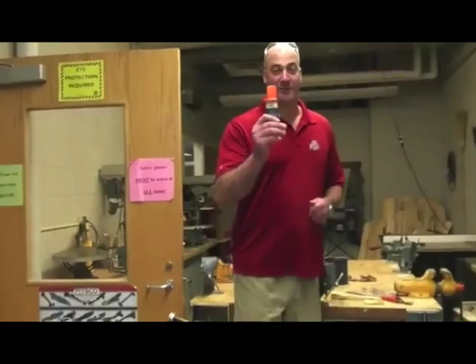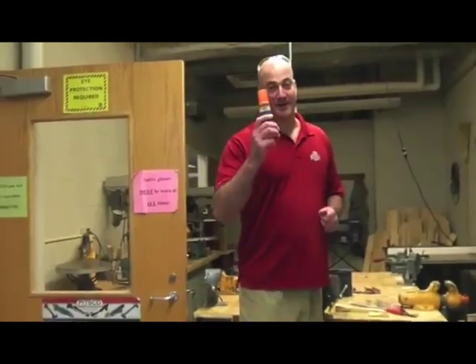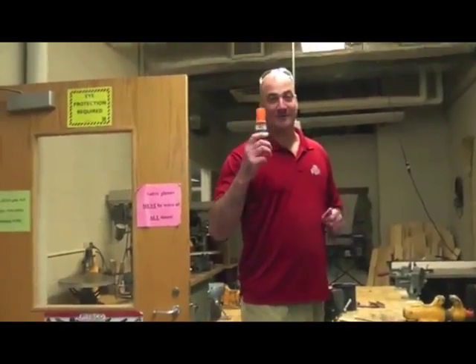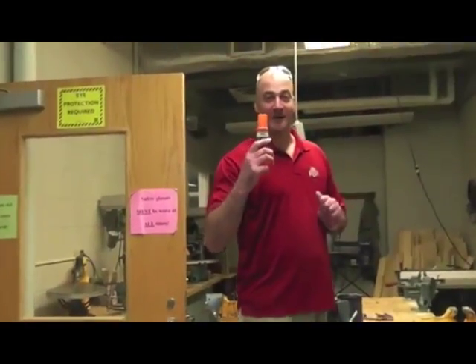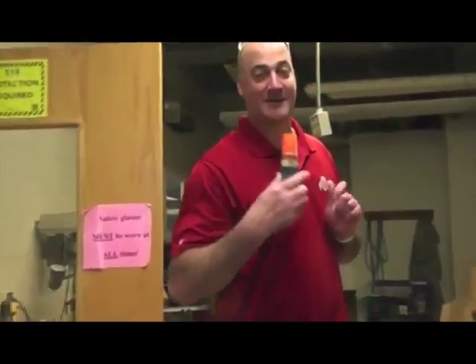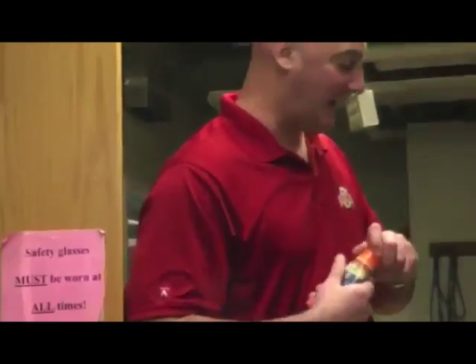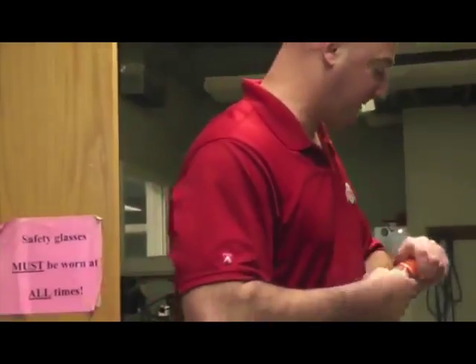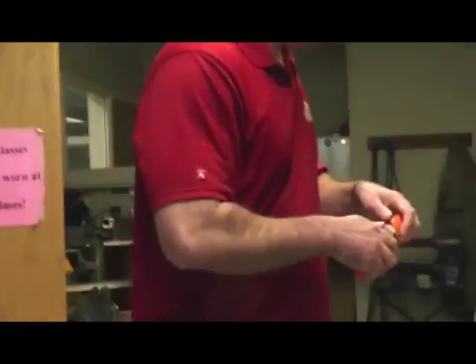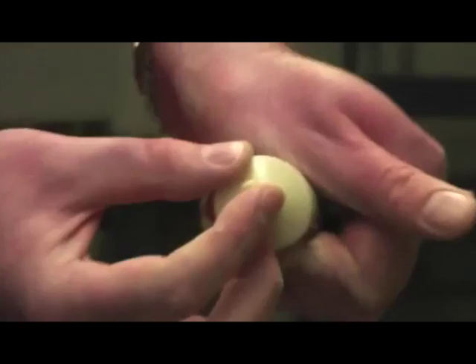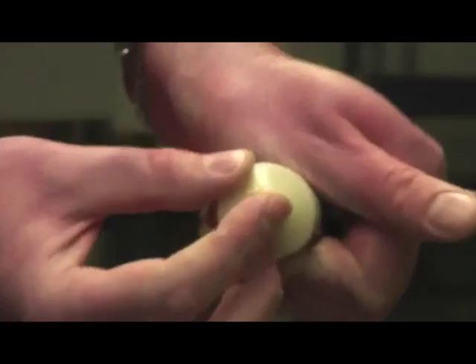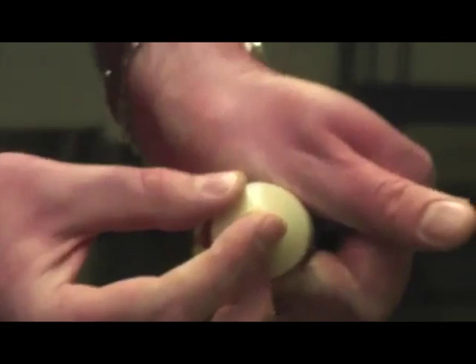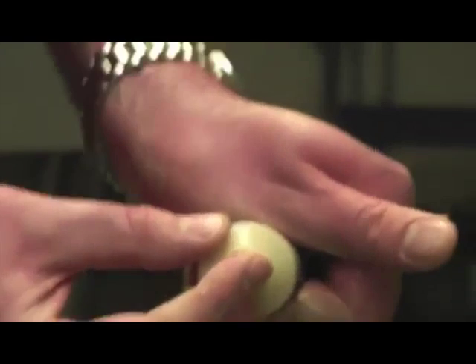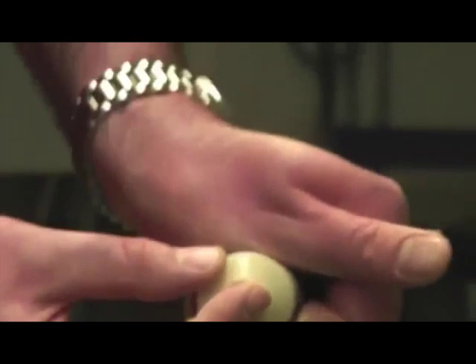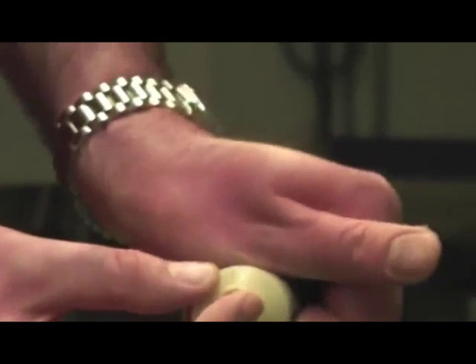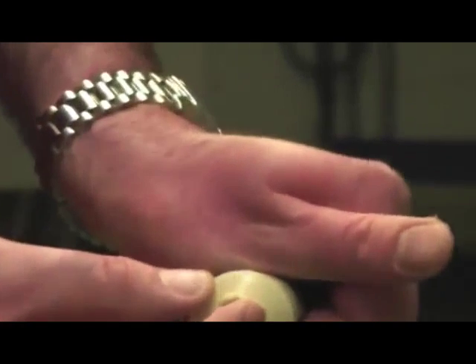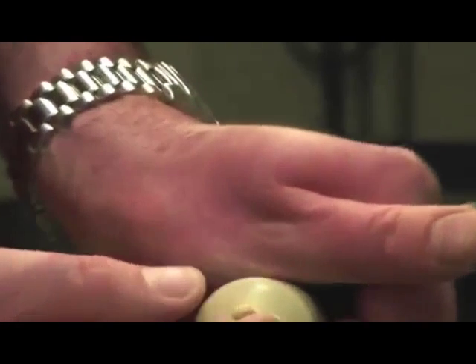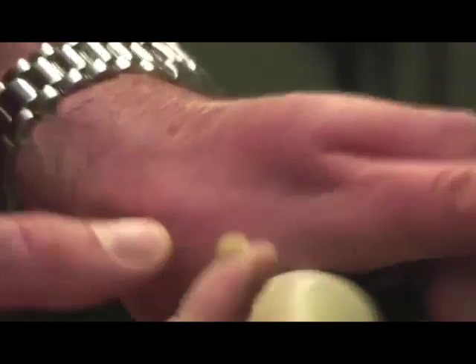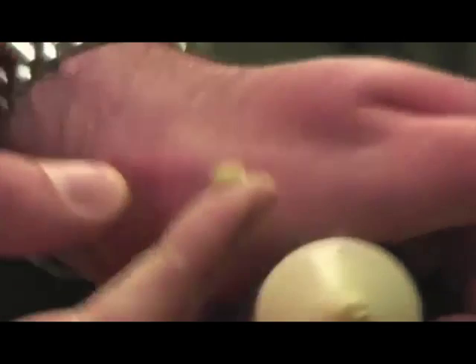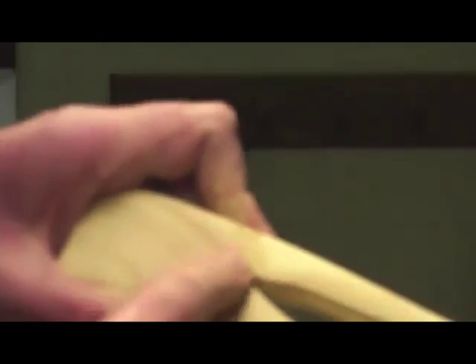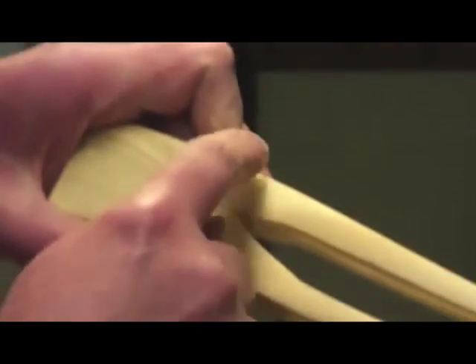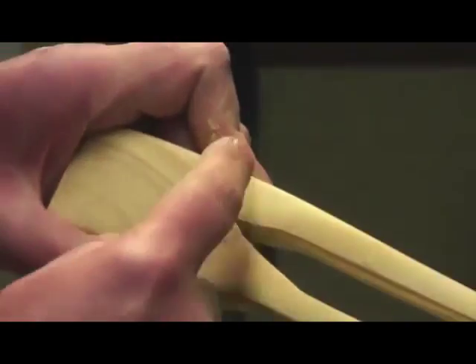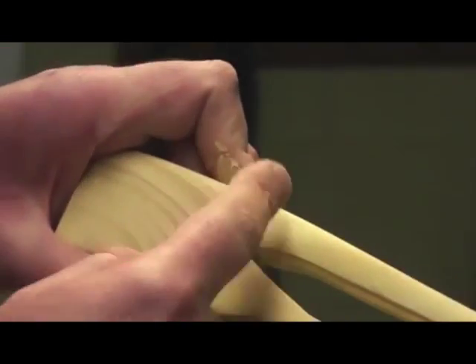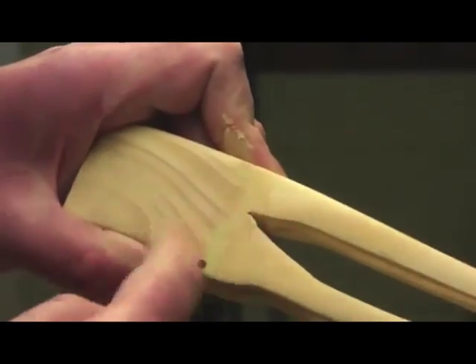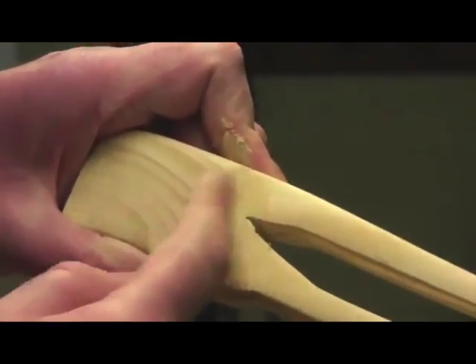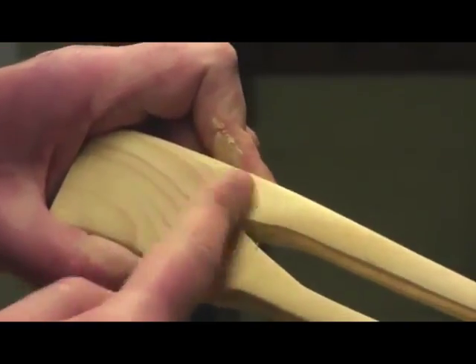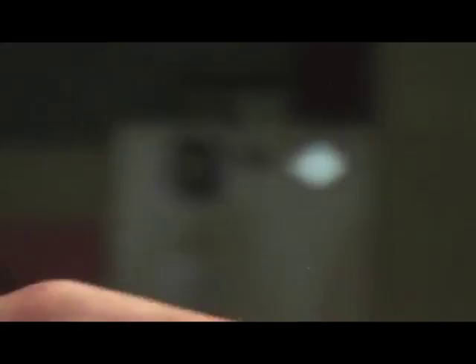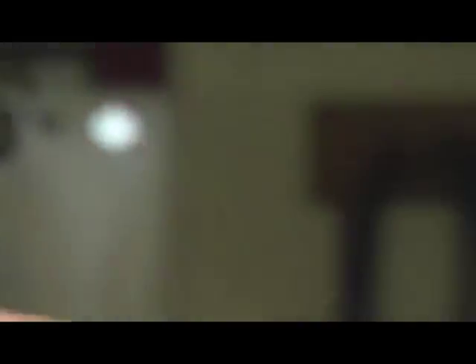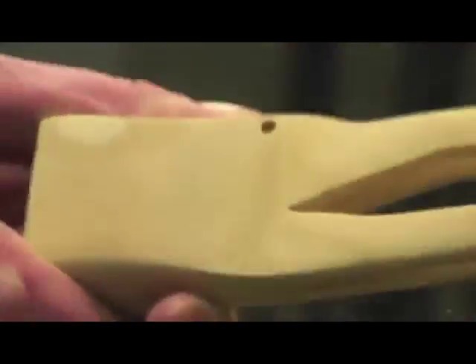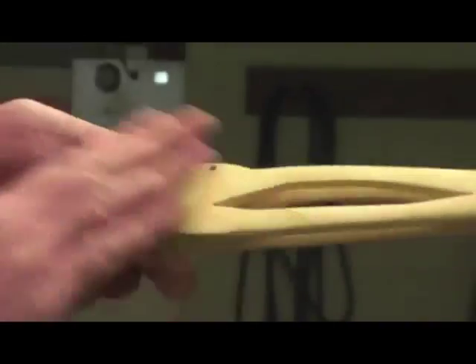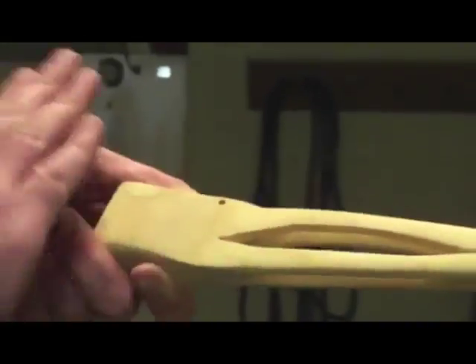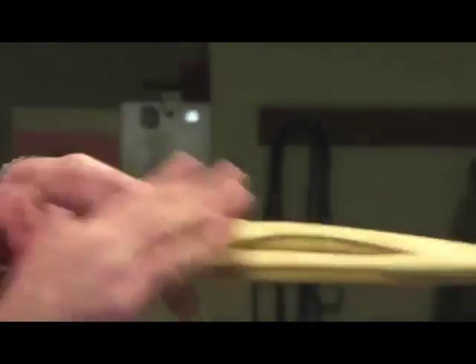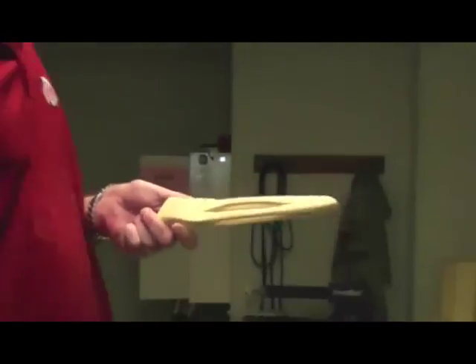The wood putty or wood filler fills in gaps. Squeeze a little bit of wood putty out of the tube and apply it in the gaps or cracks with your finger. Let that dry before sanding.